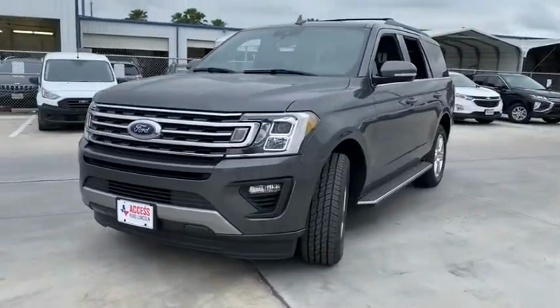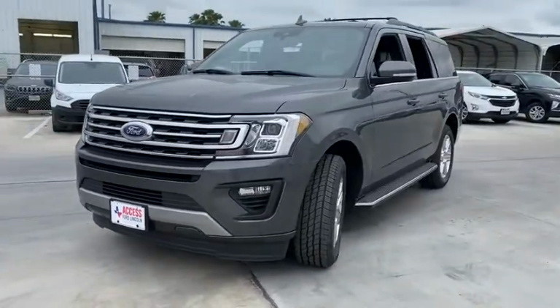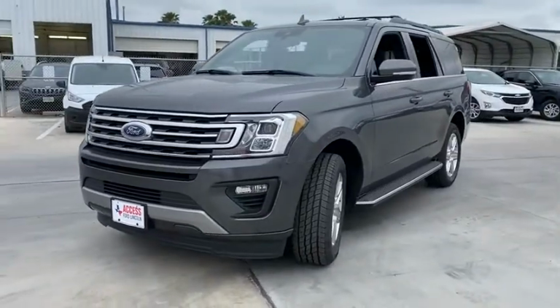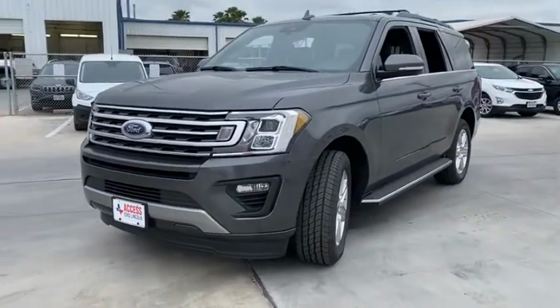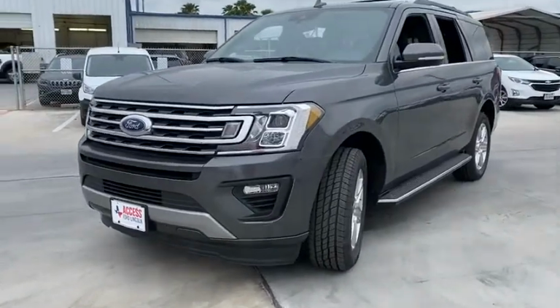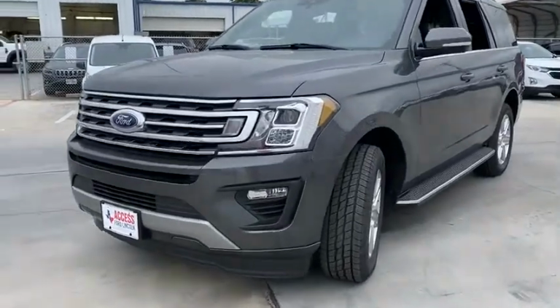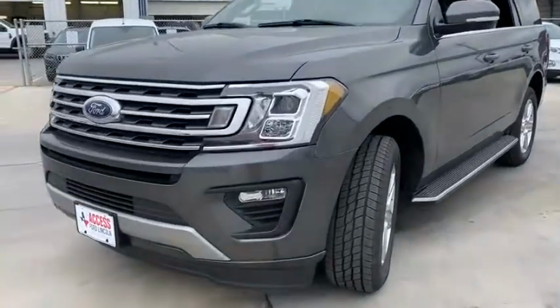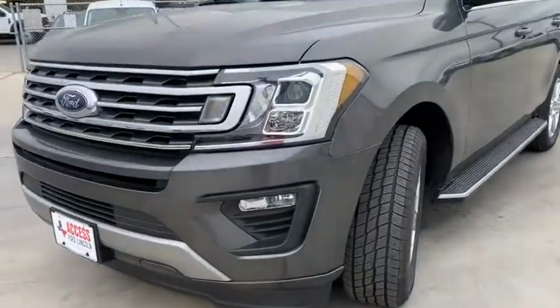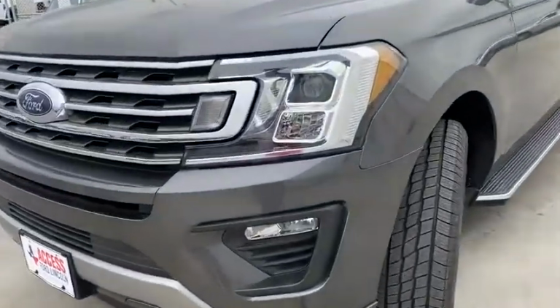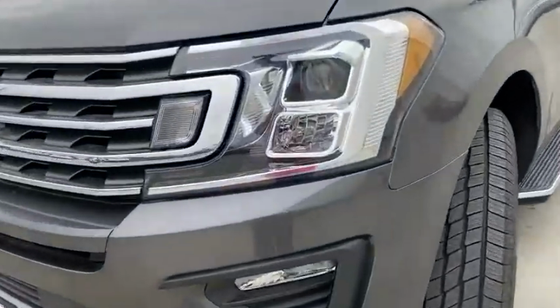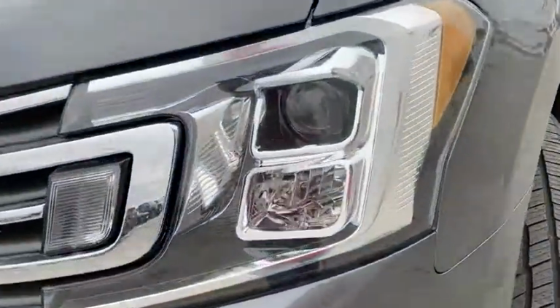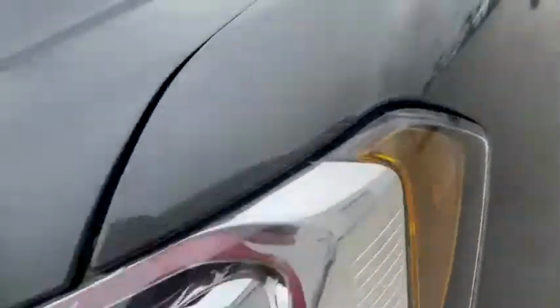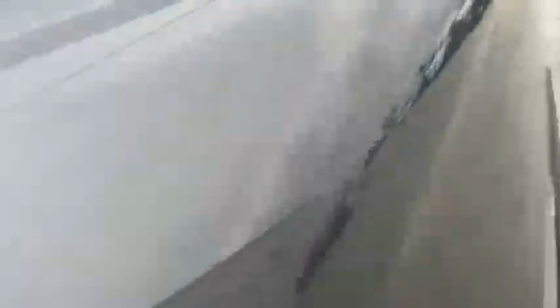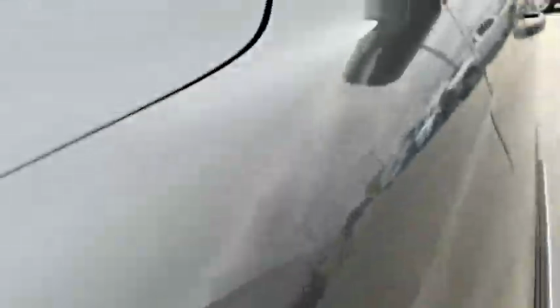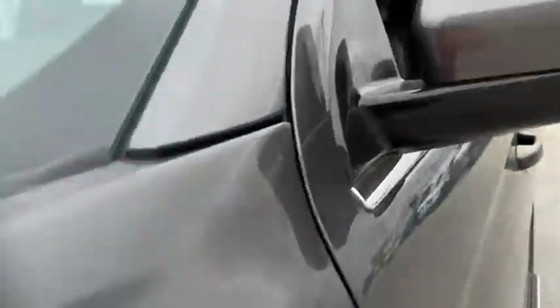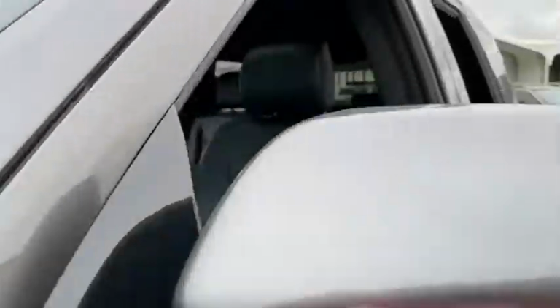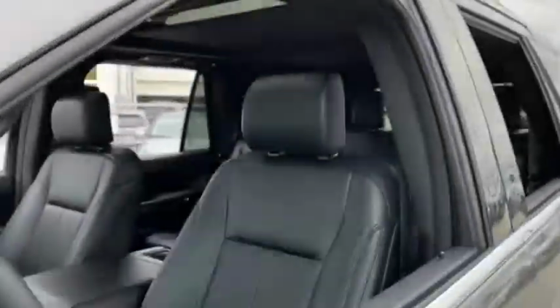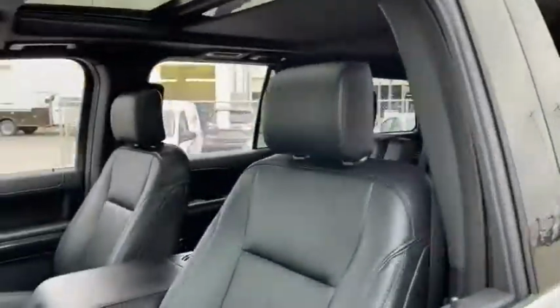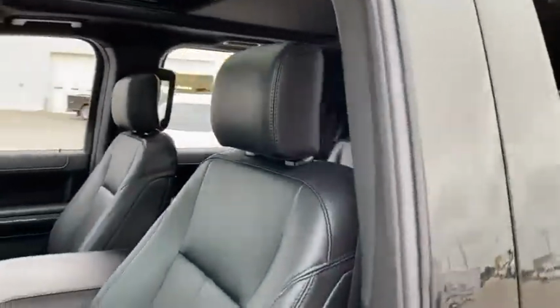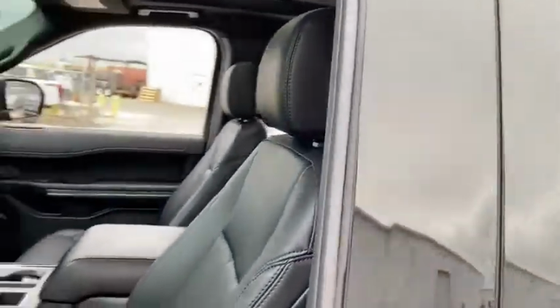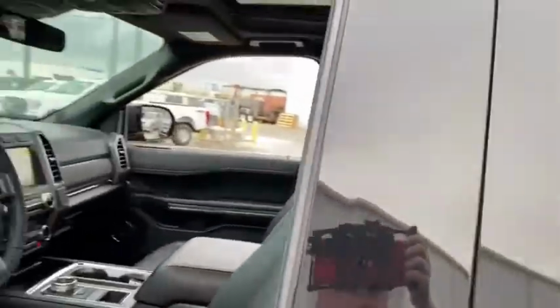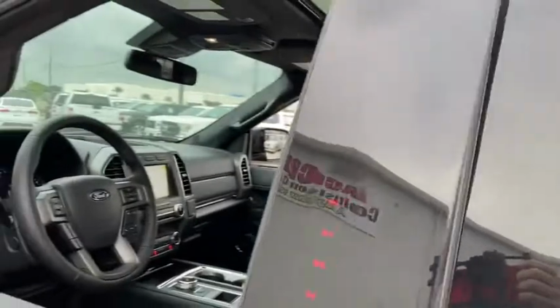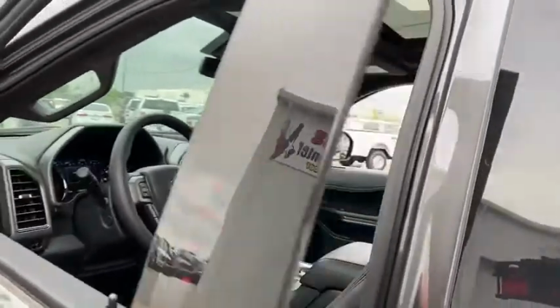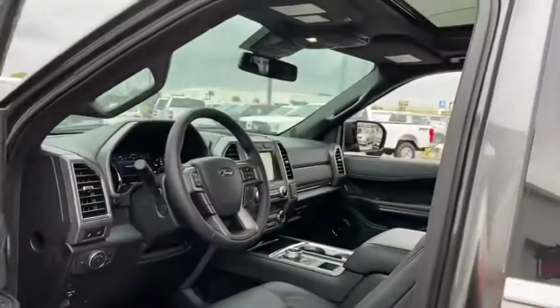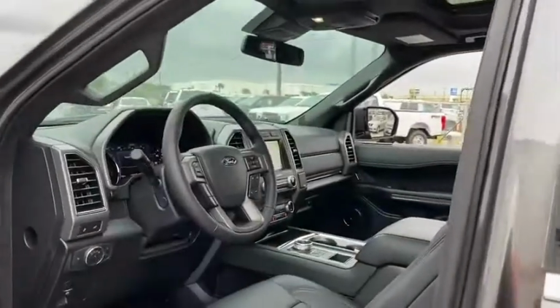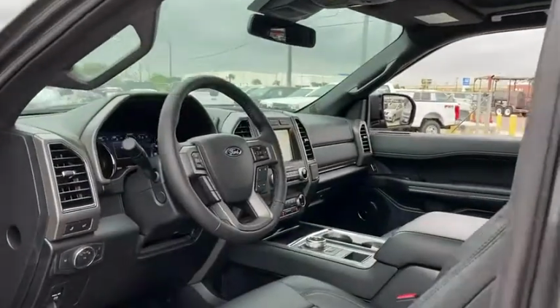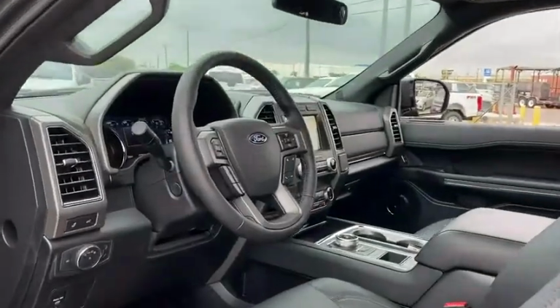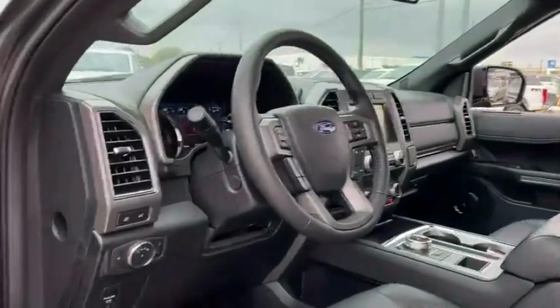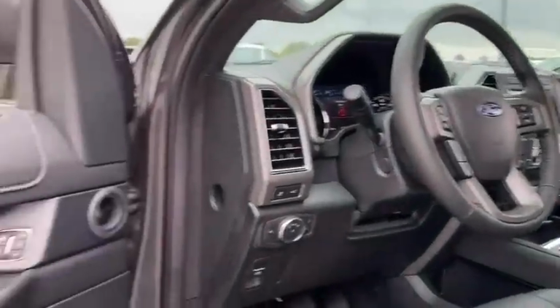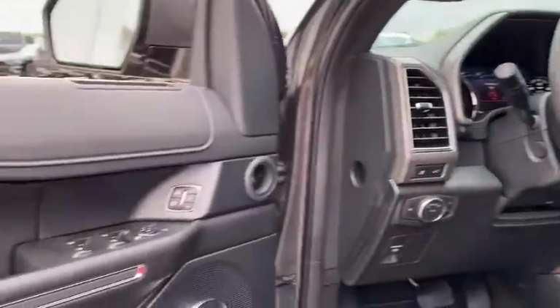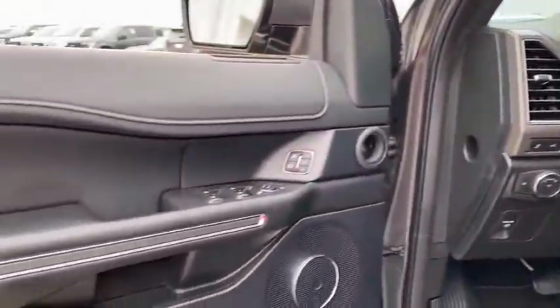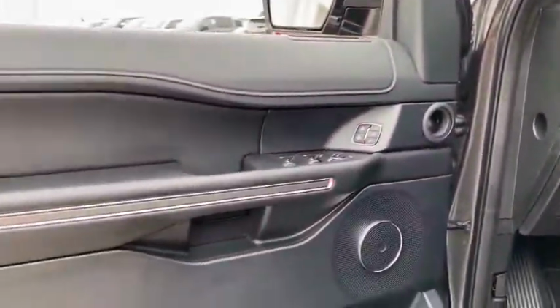Here are some of this vehicle's great options. Backup camera. Keyless entry. Navigation system. Power liftgate. Remote engine start. Running boards. Third row seat. Leather wrapped steering wheel.